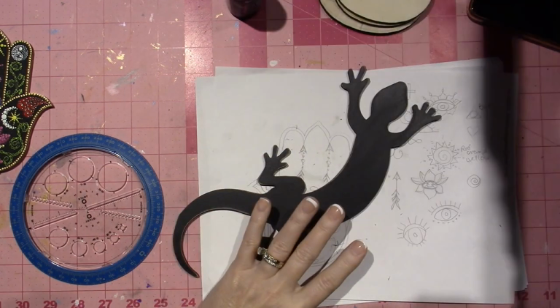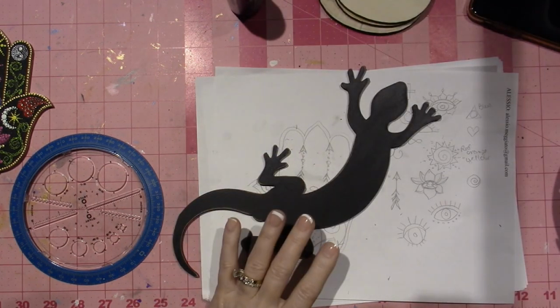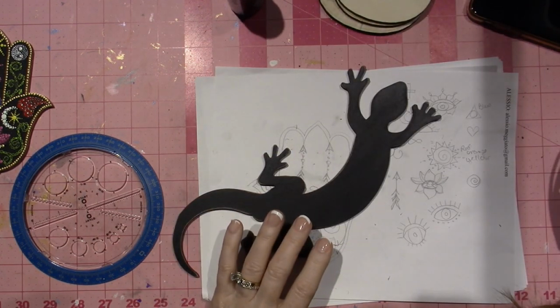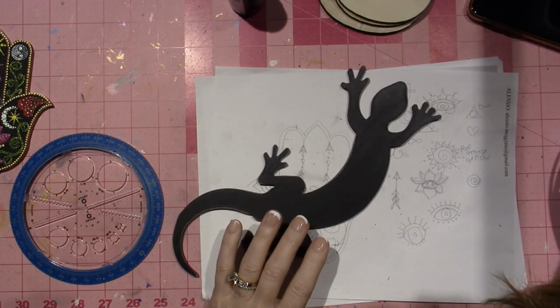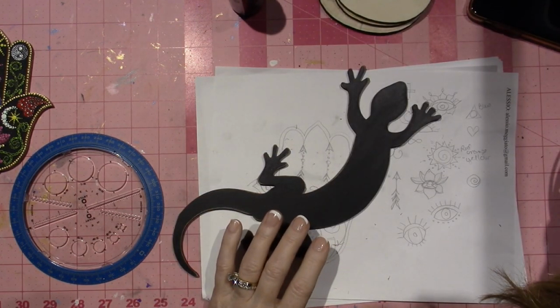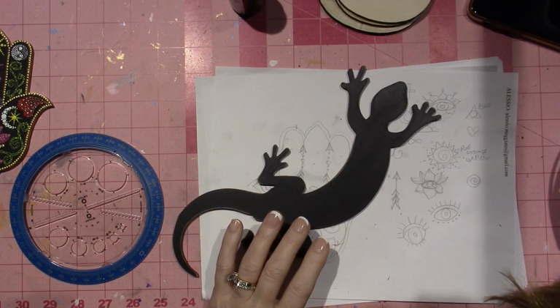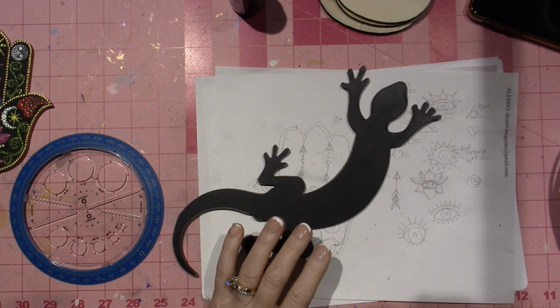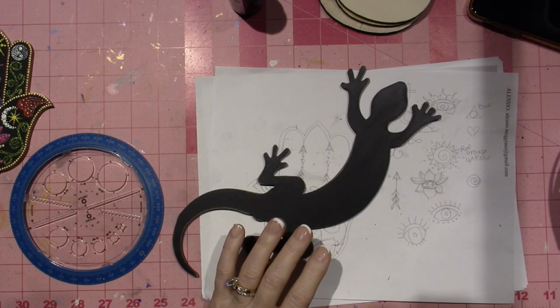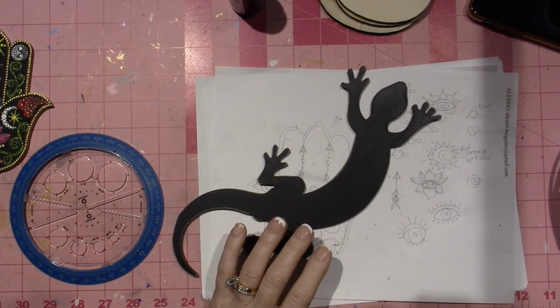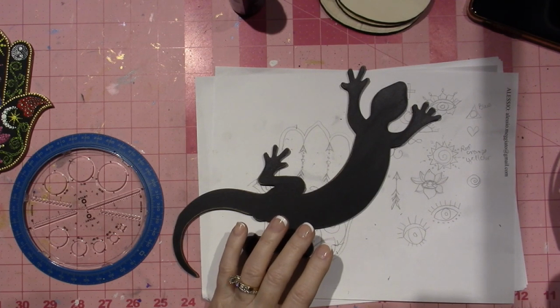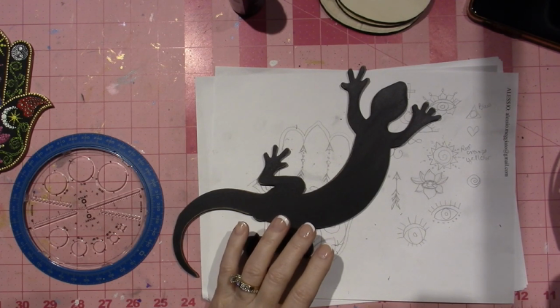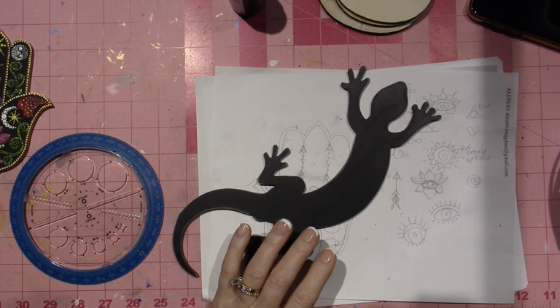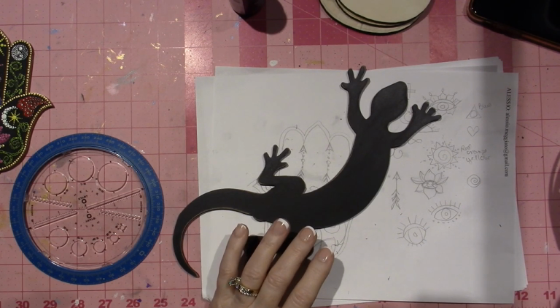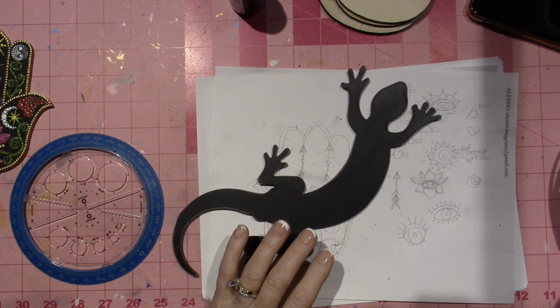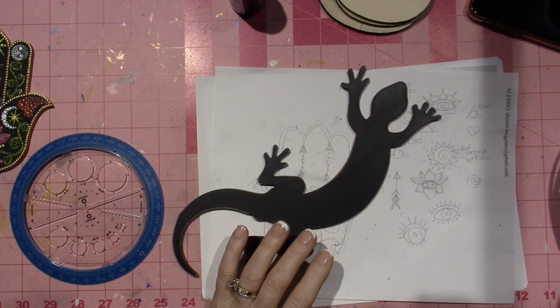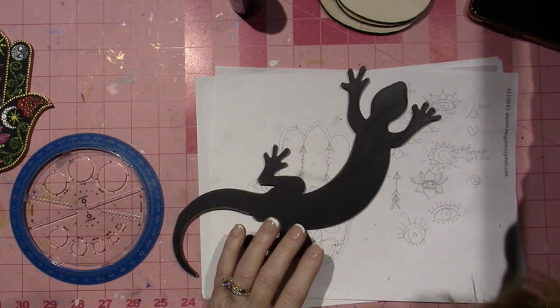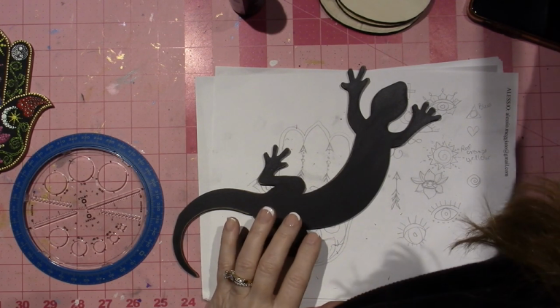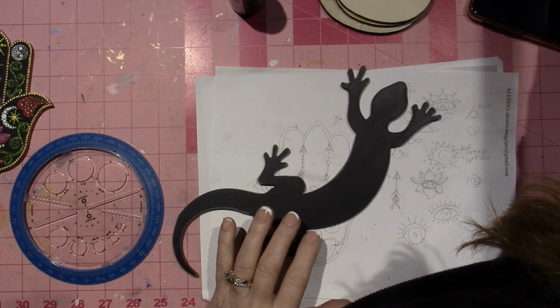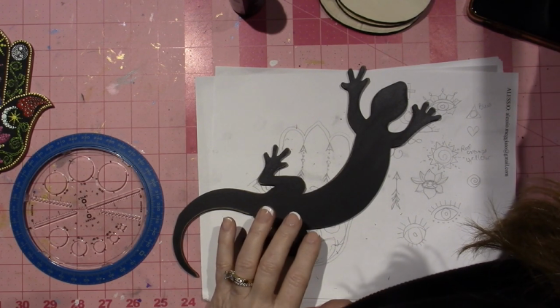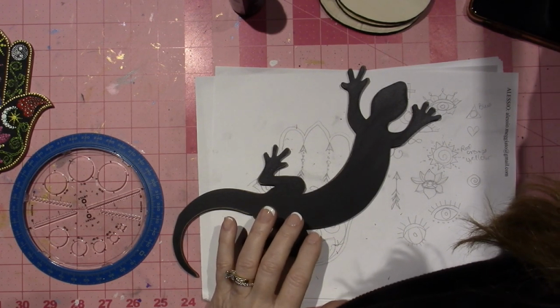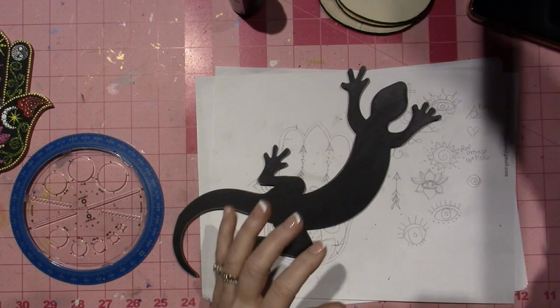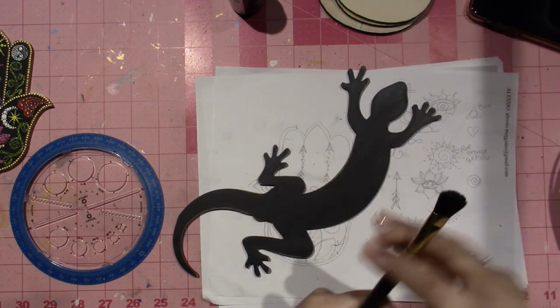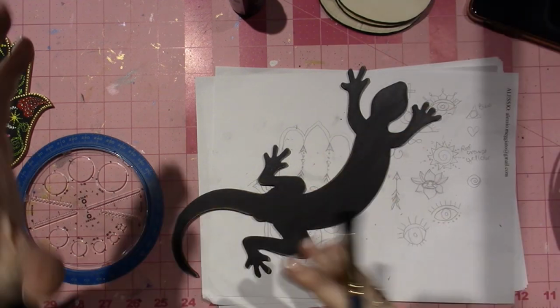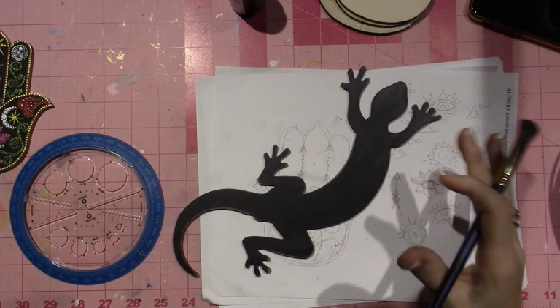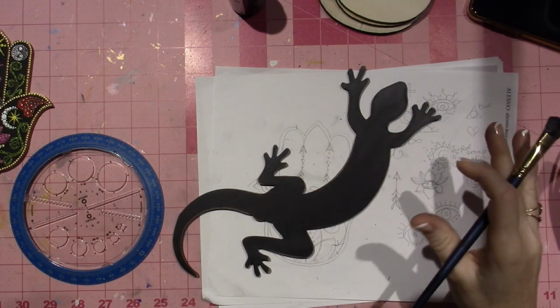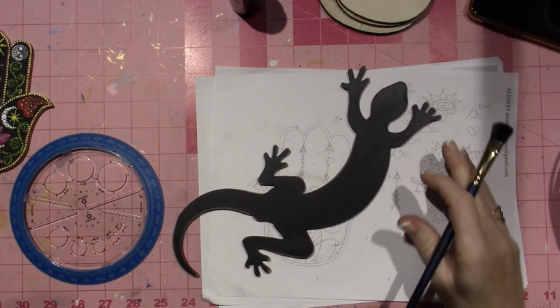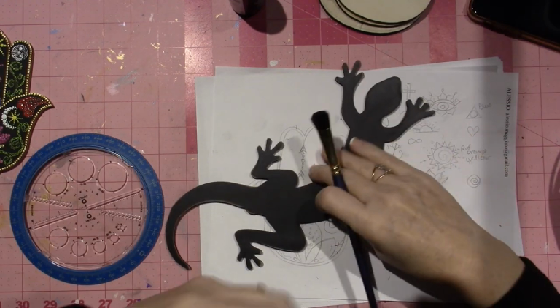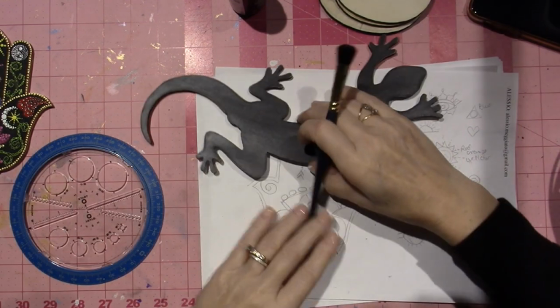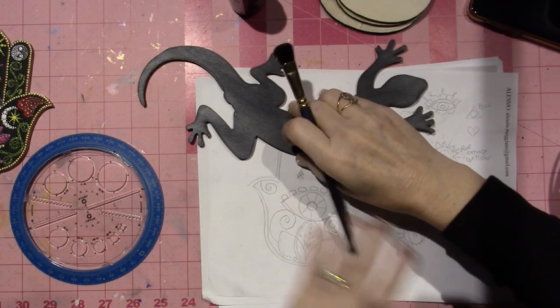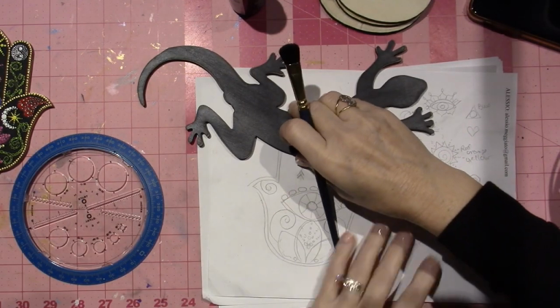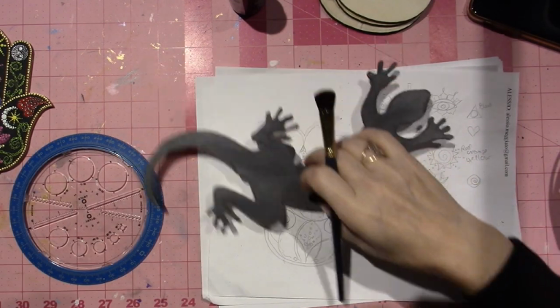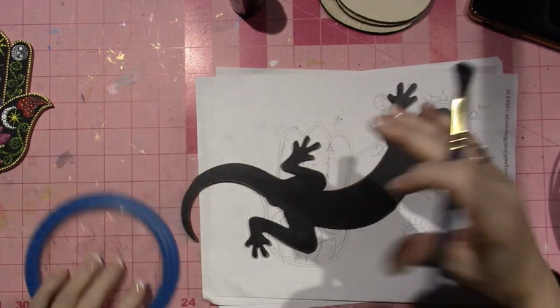I just figured I'd turn on the camera and chat with you guys. I could go live I guess, but I think I'm going to be off and on too much. I have a little stuff going on.